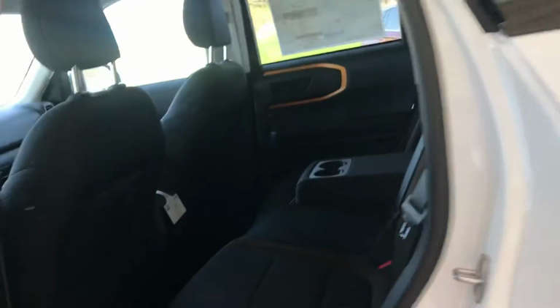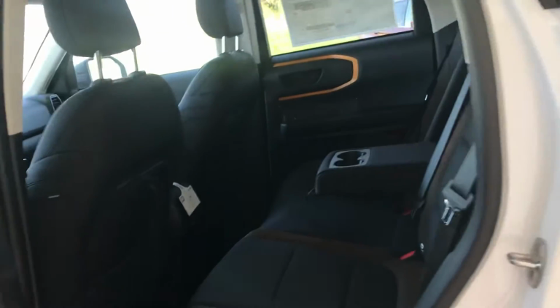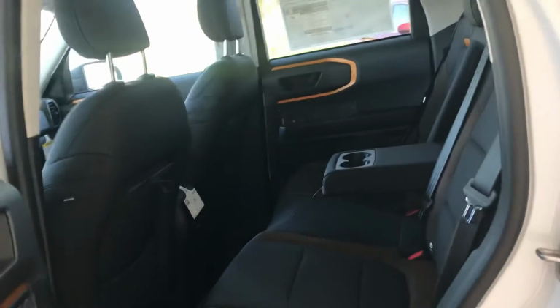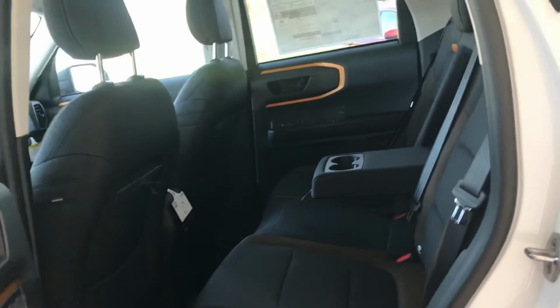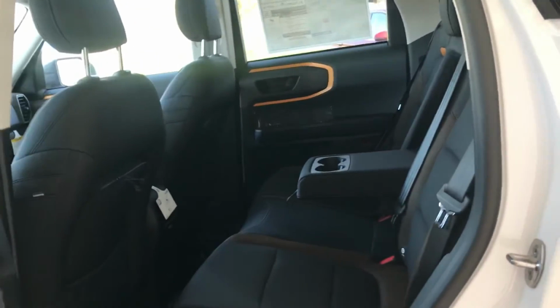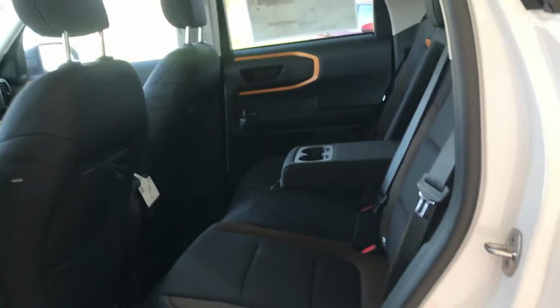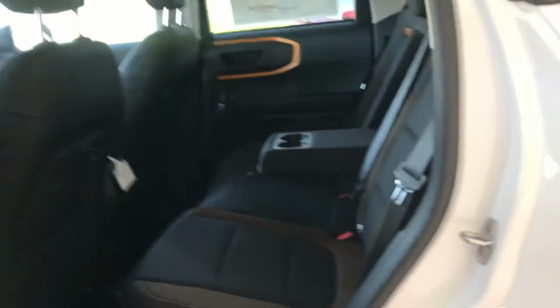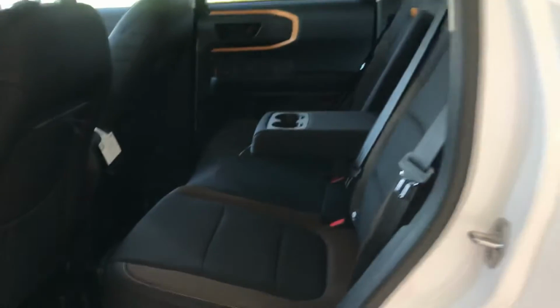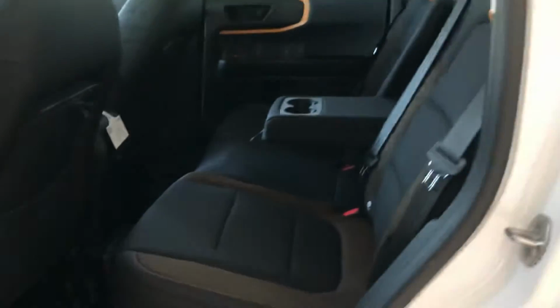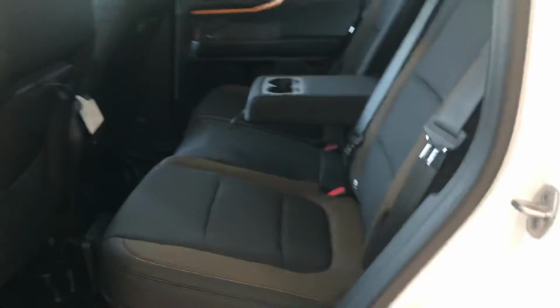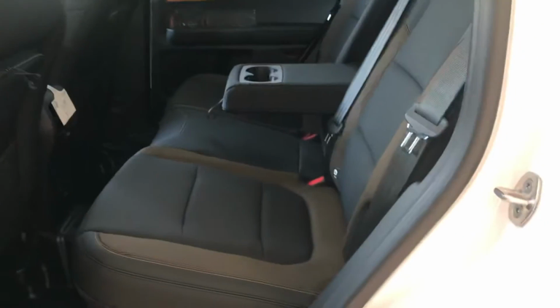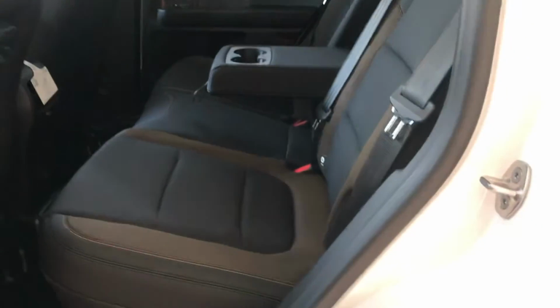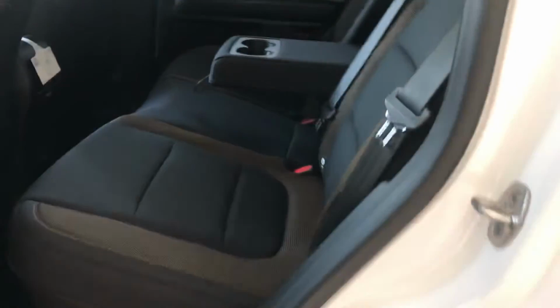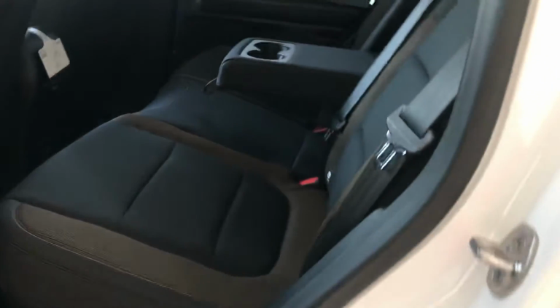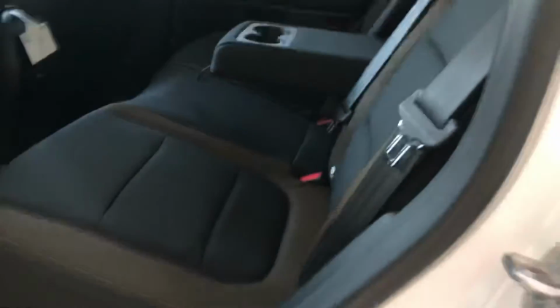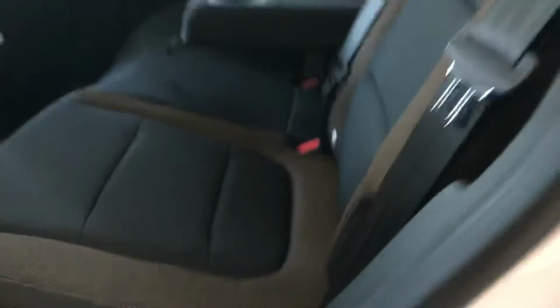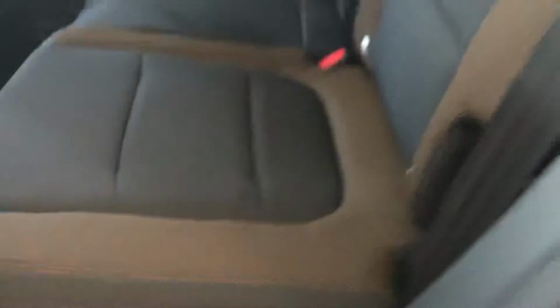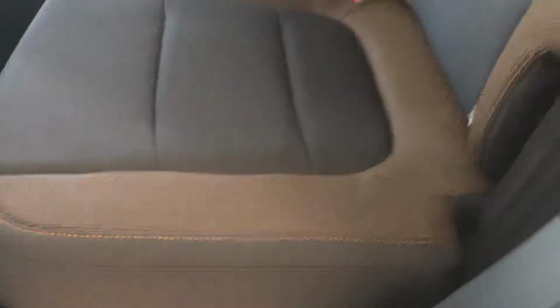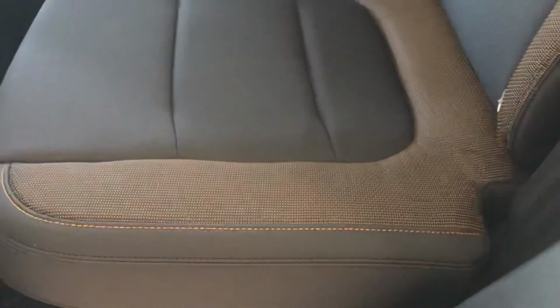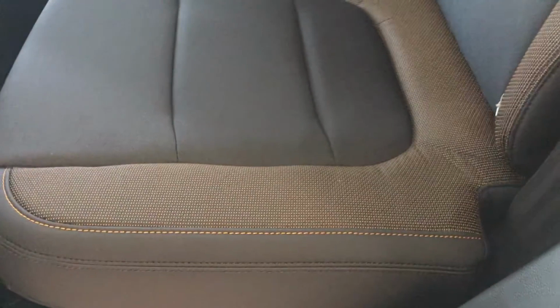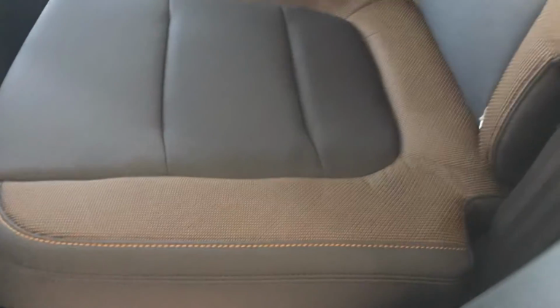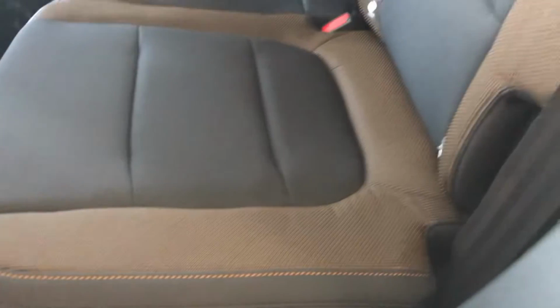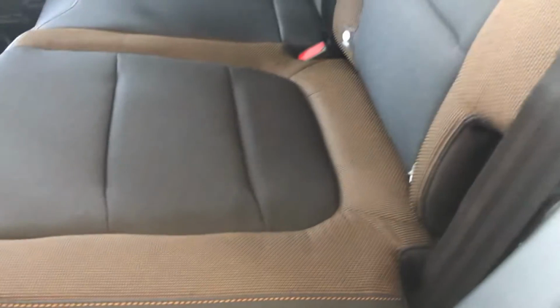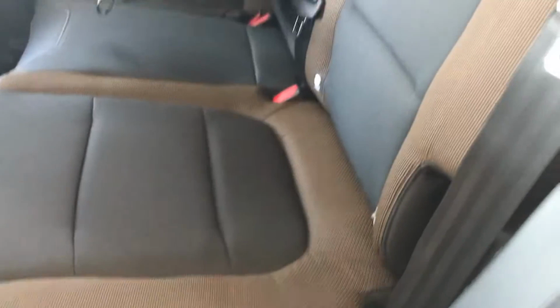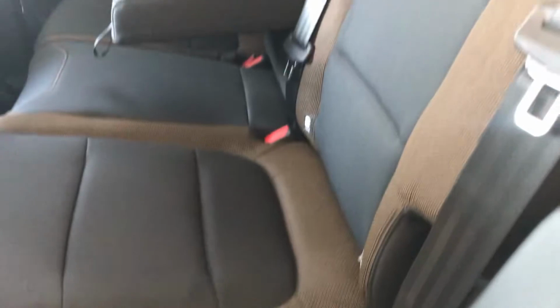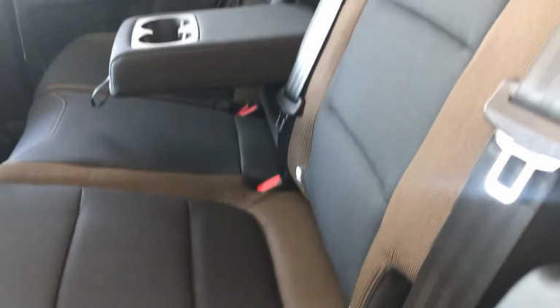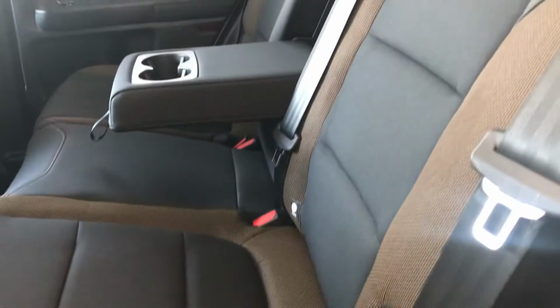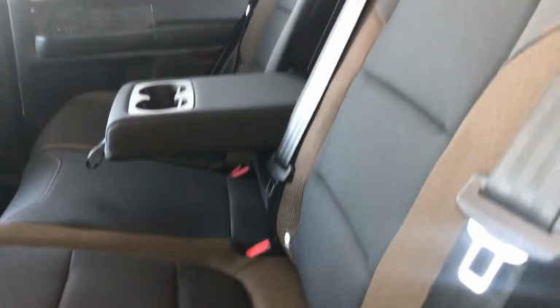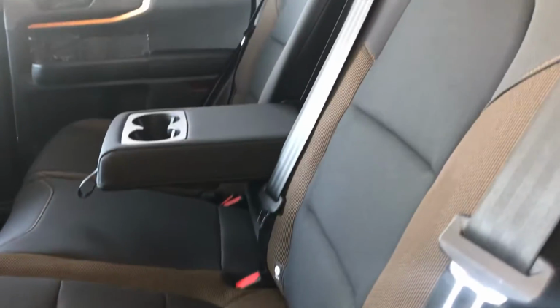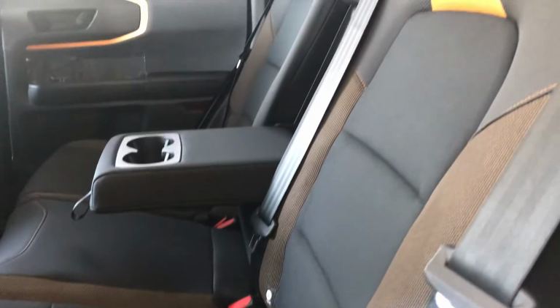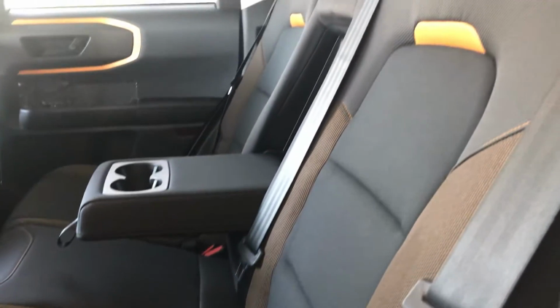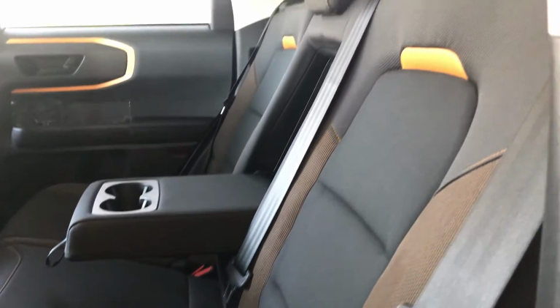Plenty of space in the back seat. Again, the great orange texturization on the interior.